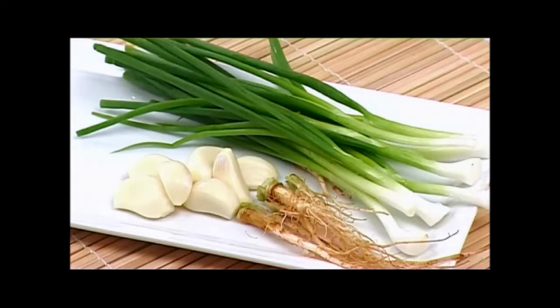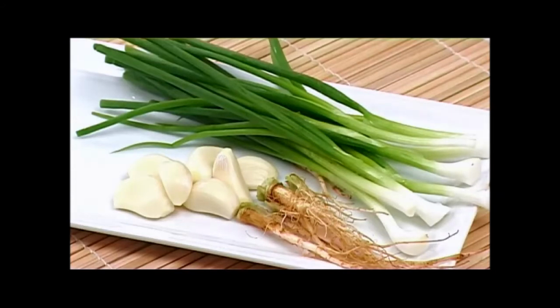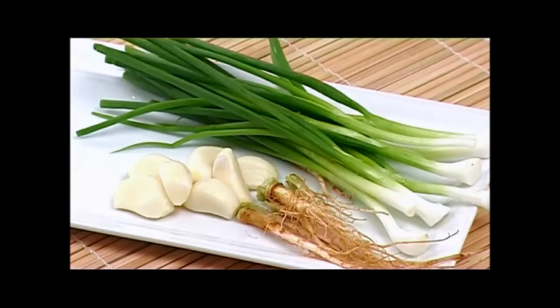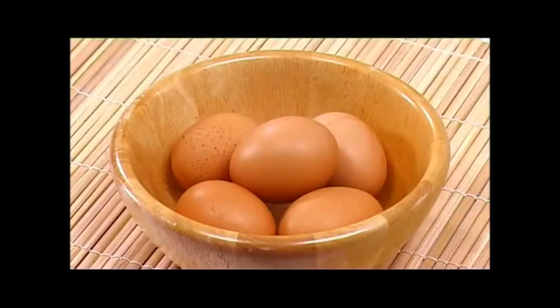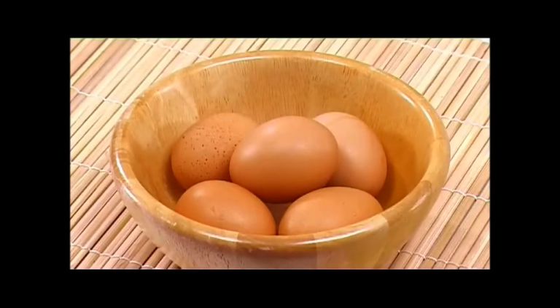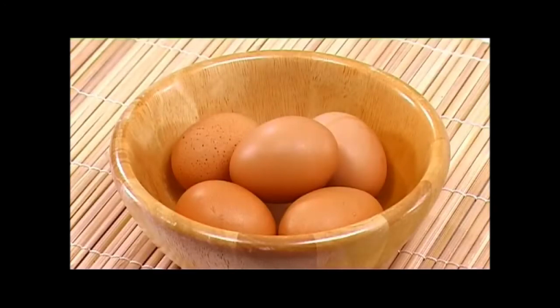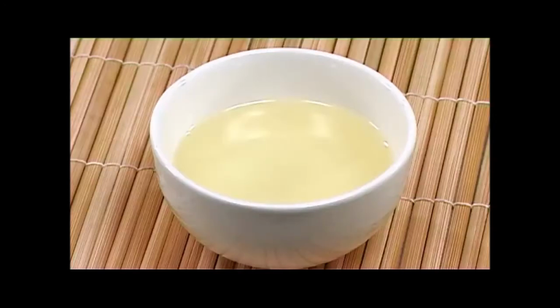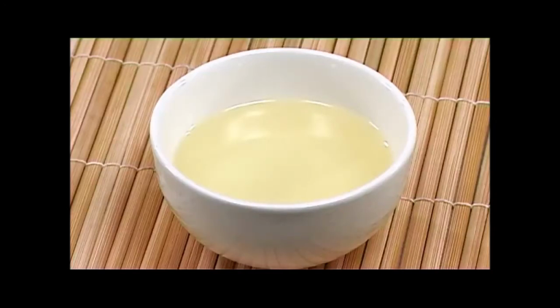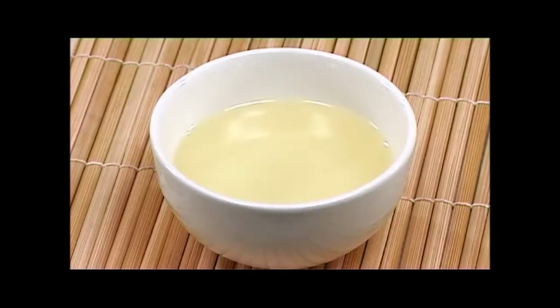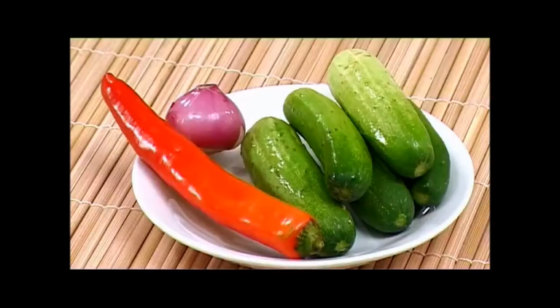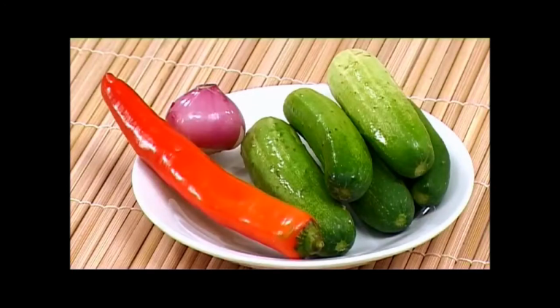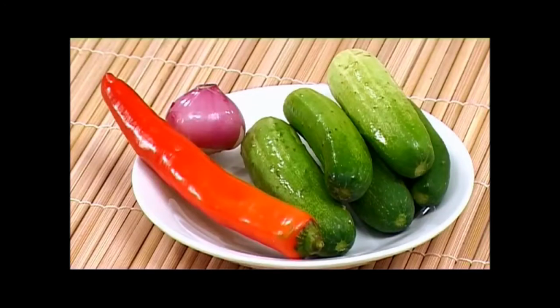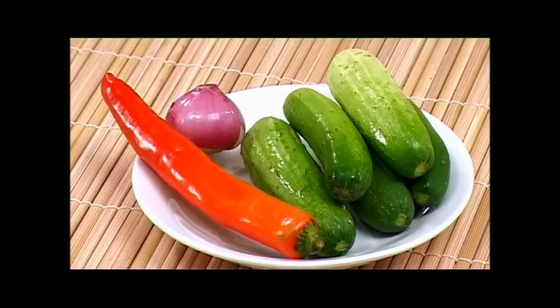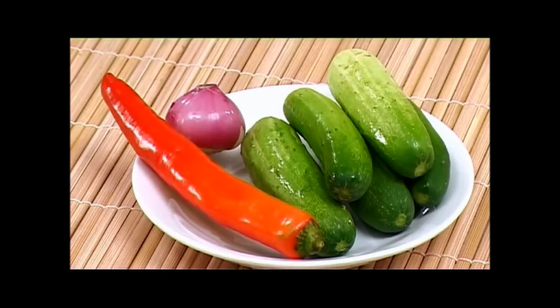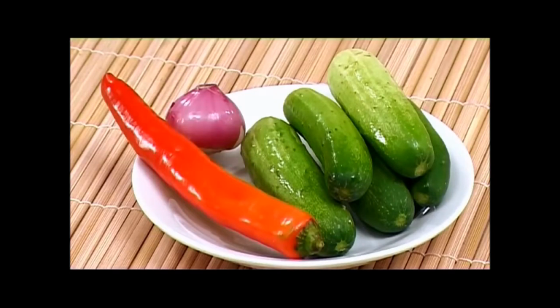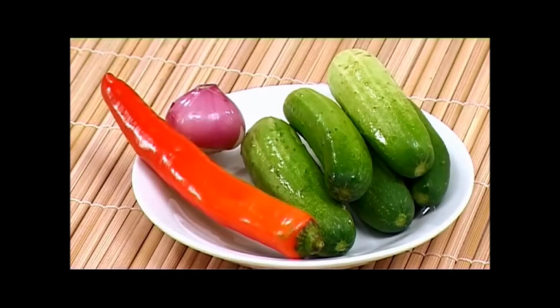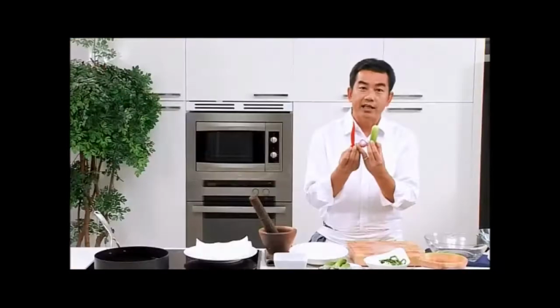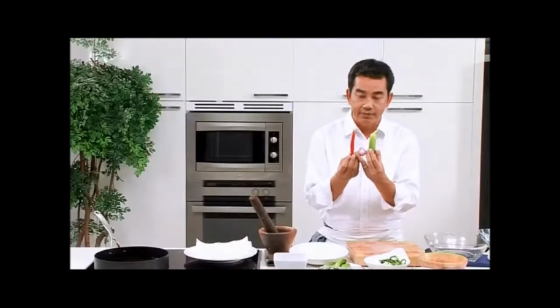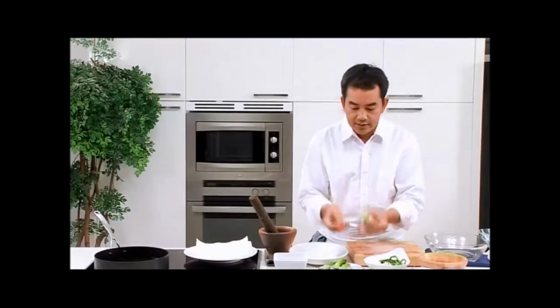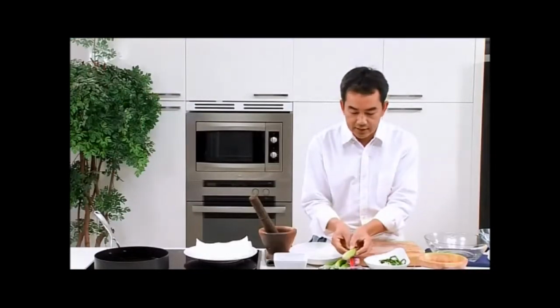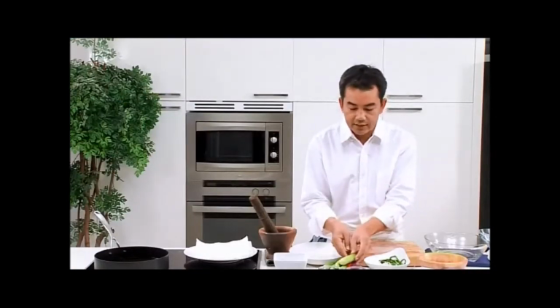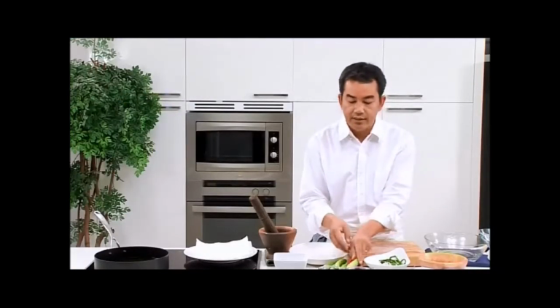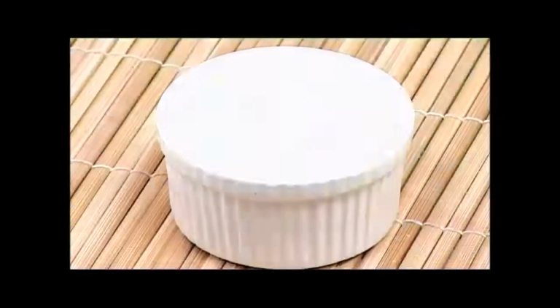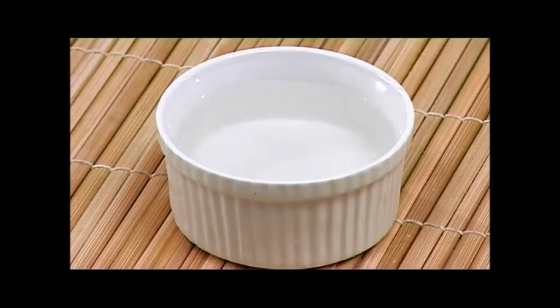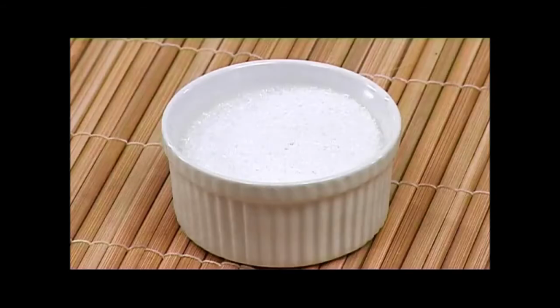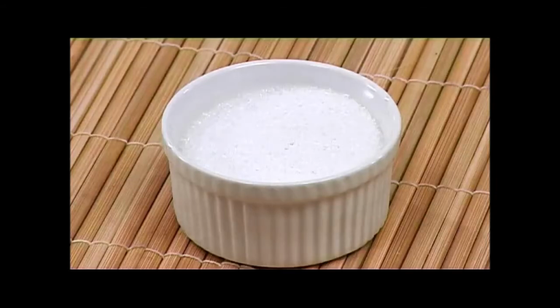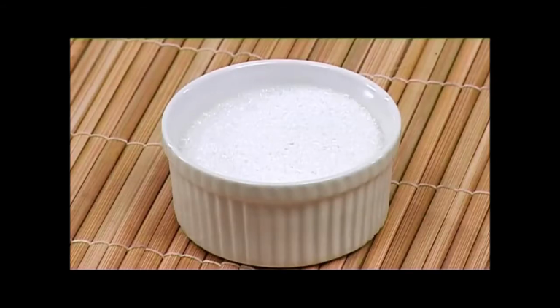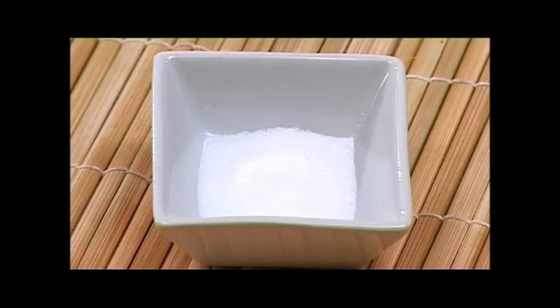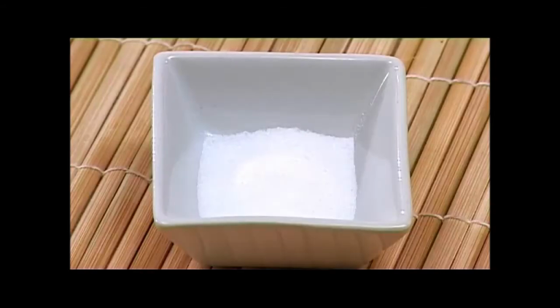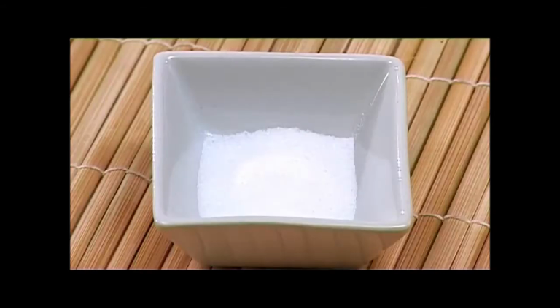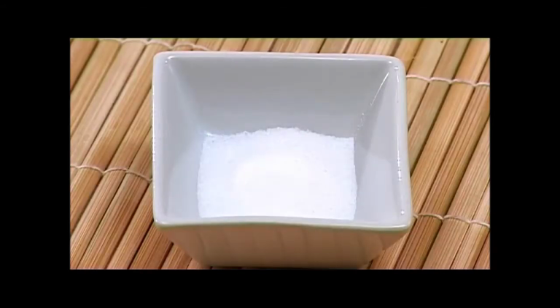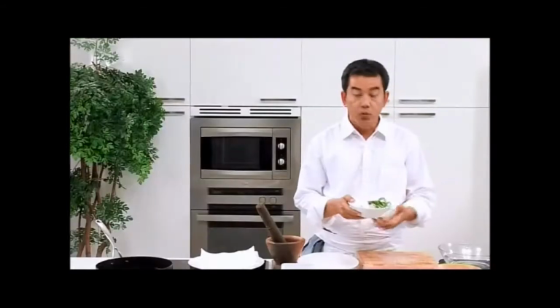garlic and spring onion, as well as eggs, oil, cucumber, shallot and red chilies. The last few ingredients are added to the dip, which will be vinegar, sugar and salt, reduced together in a pan.